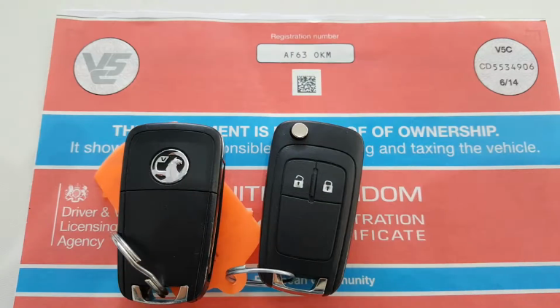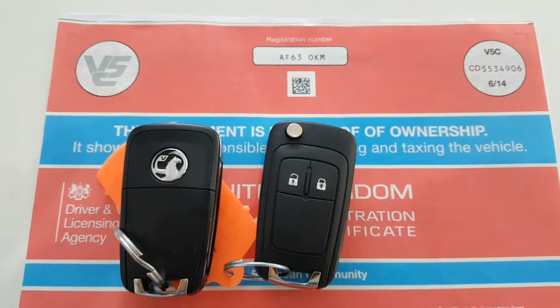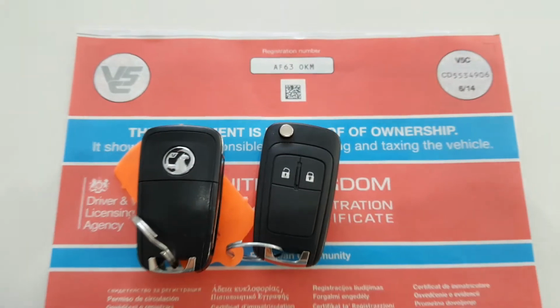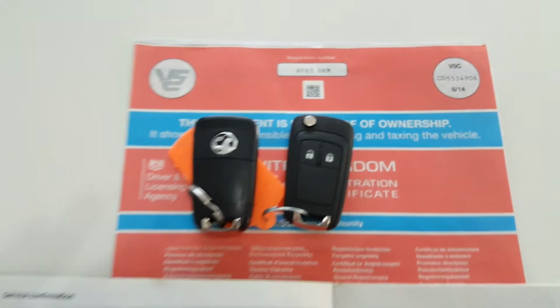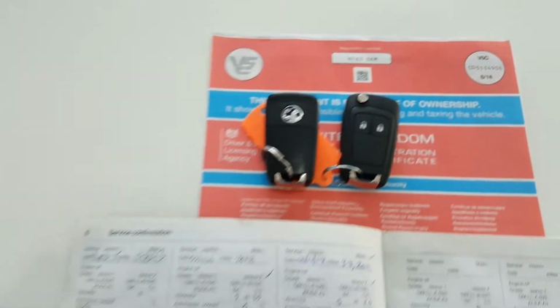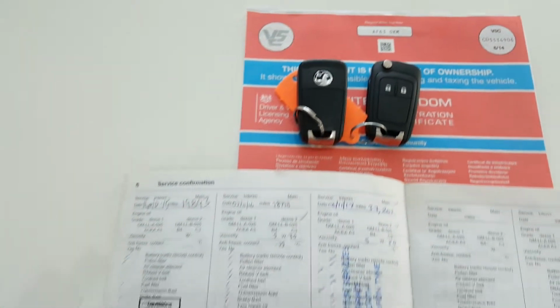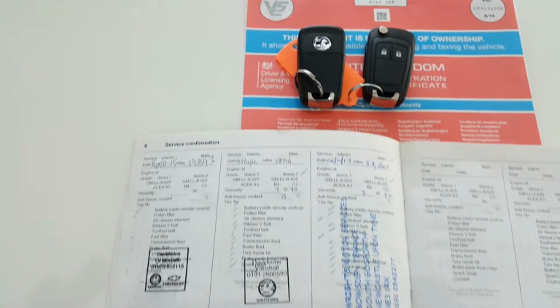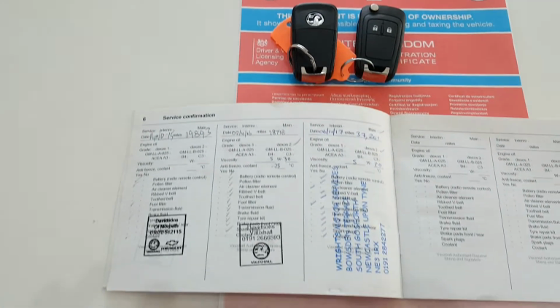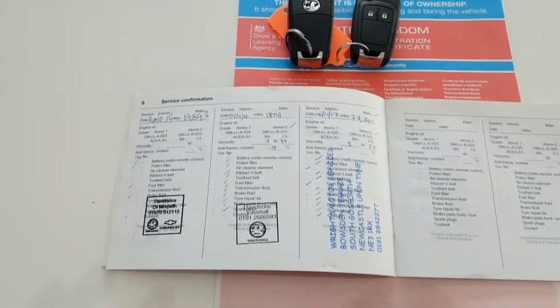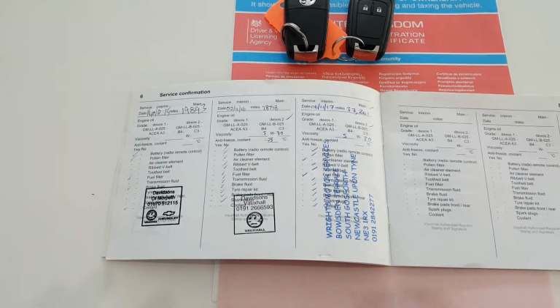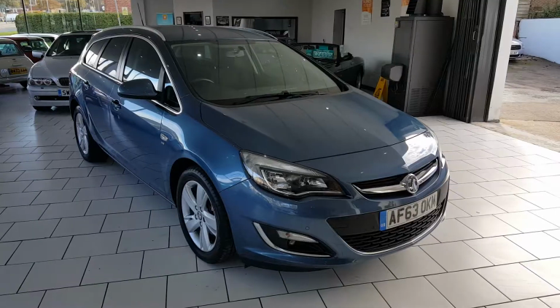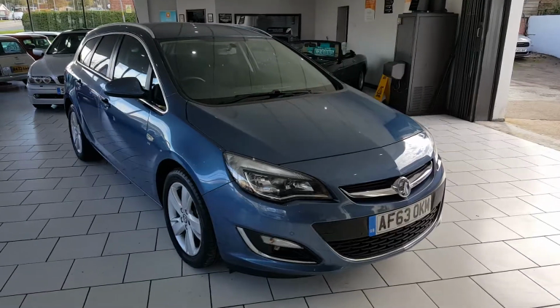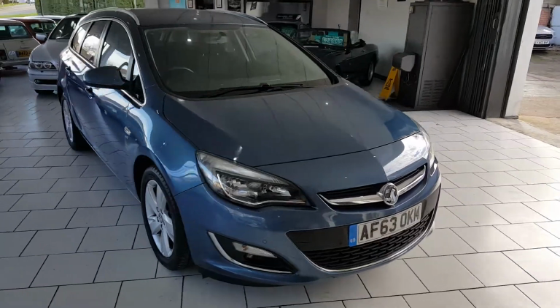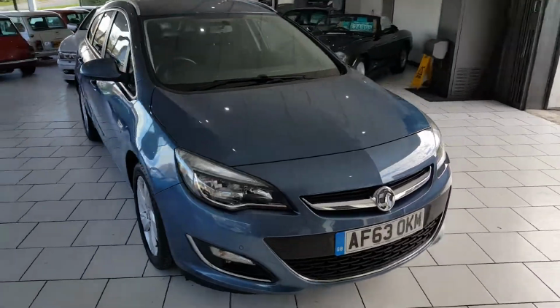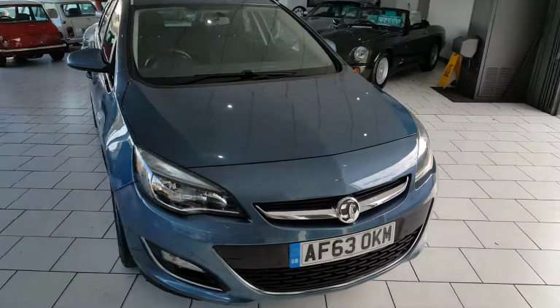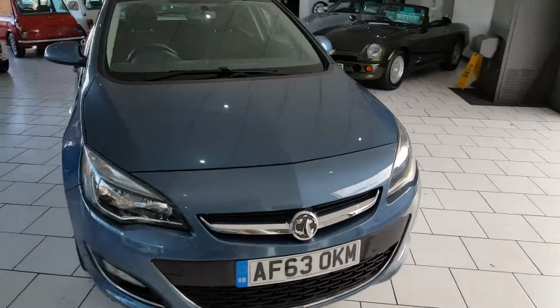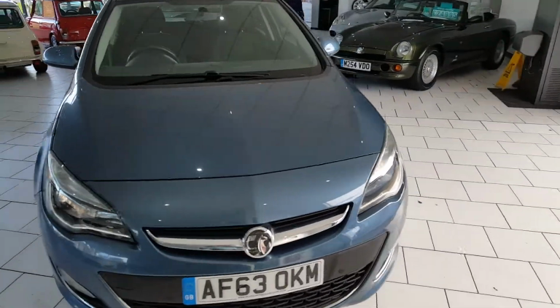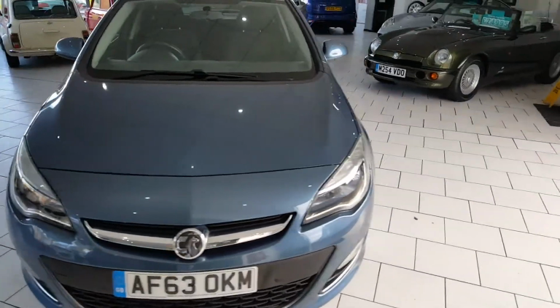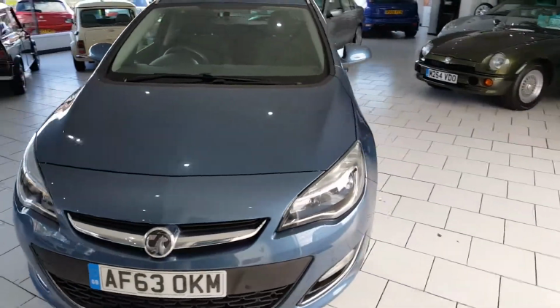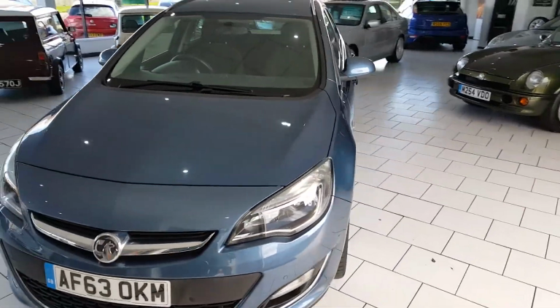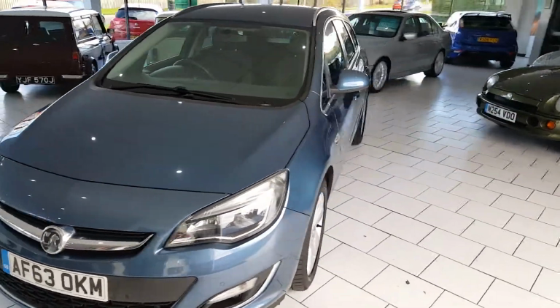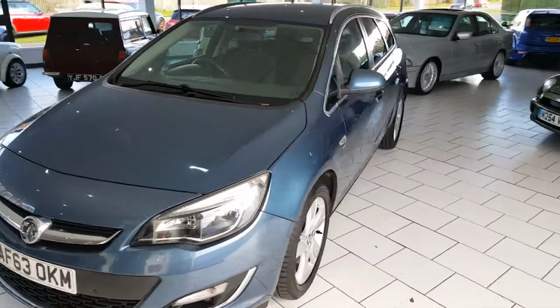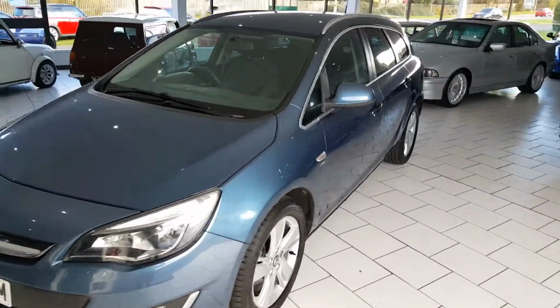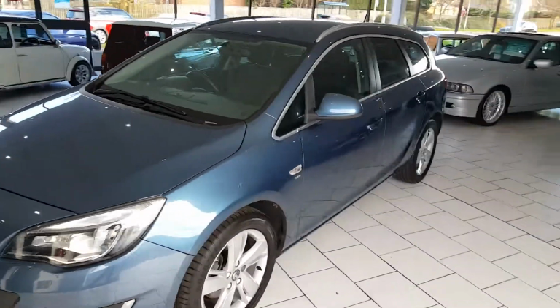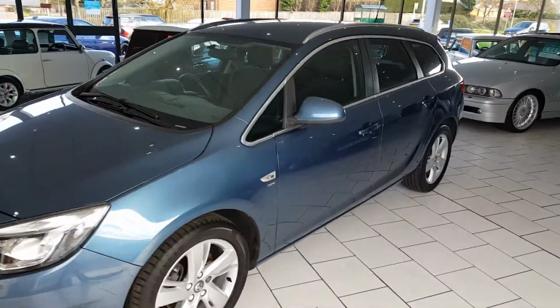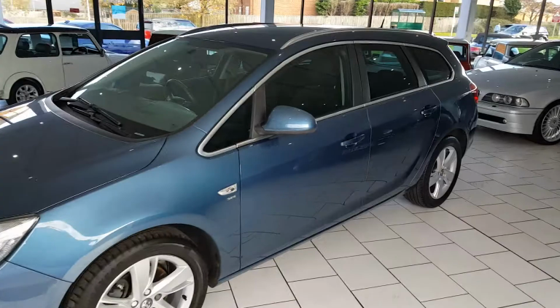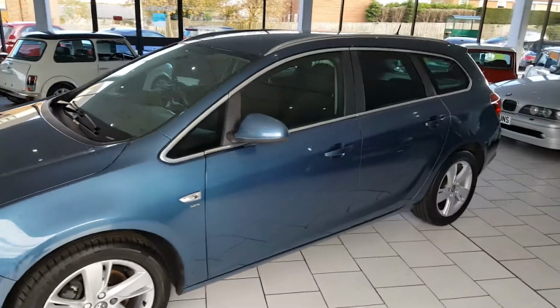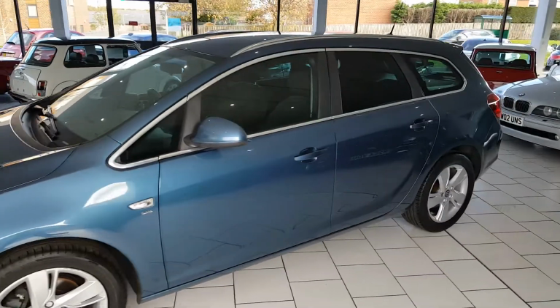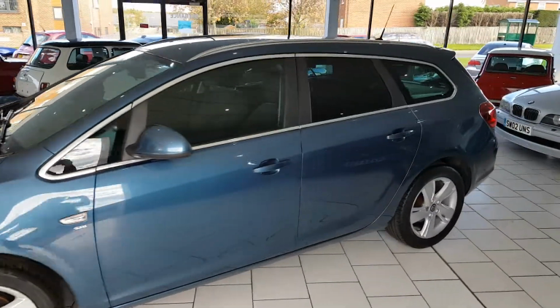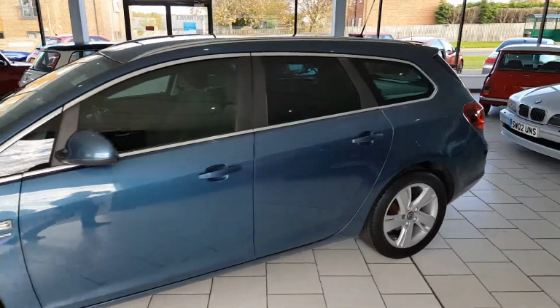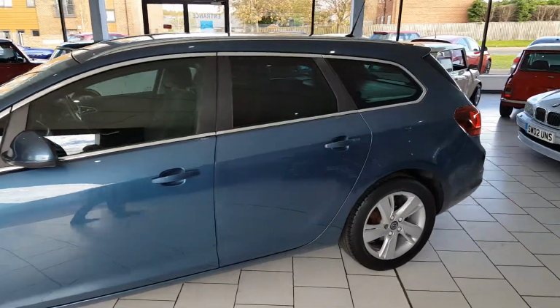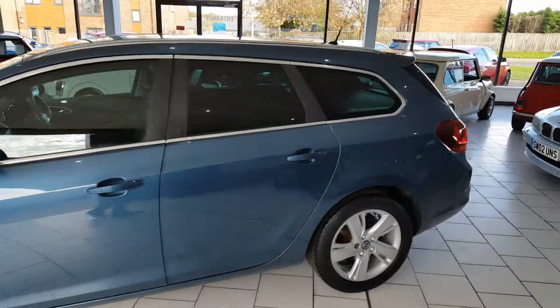You have two keys for the car and a full service history. On delivery this lovely Astra will come serviced with 12 months MOT and a gold cover warranty, which can be extended. Part exchange is available.